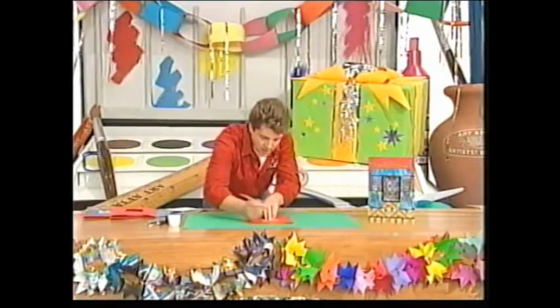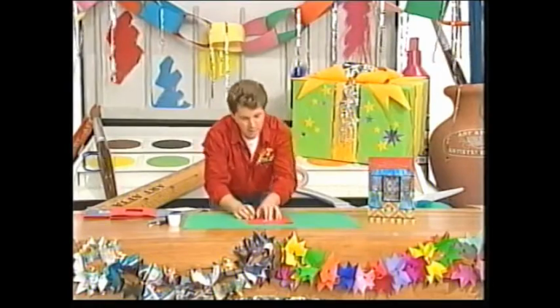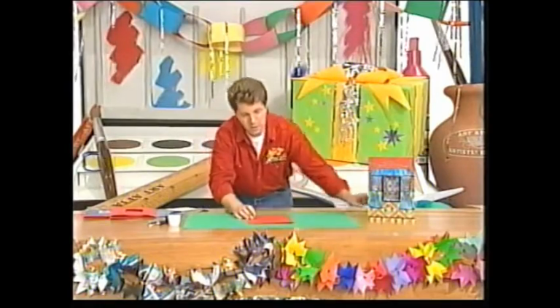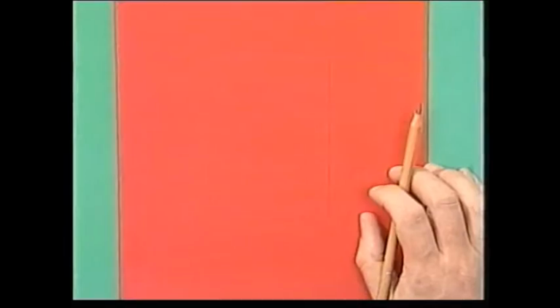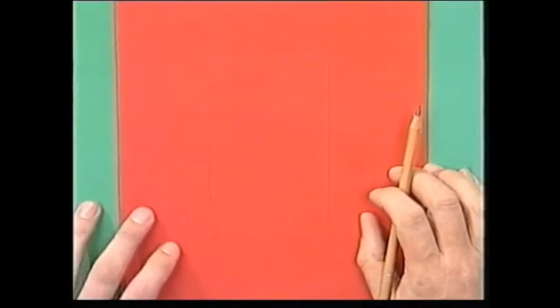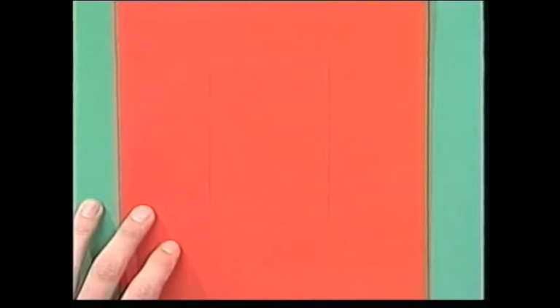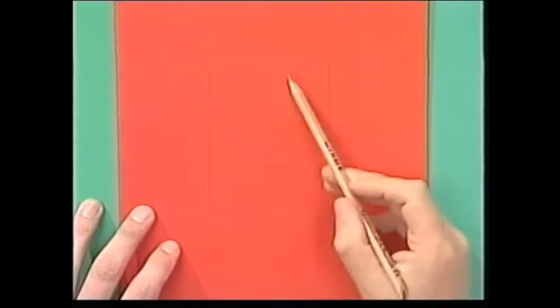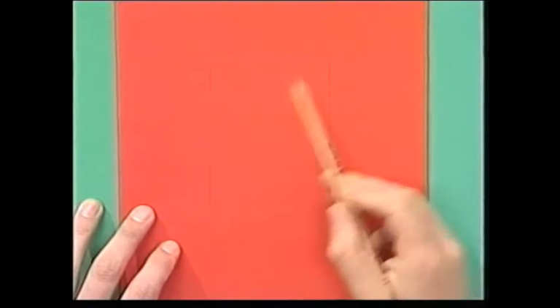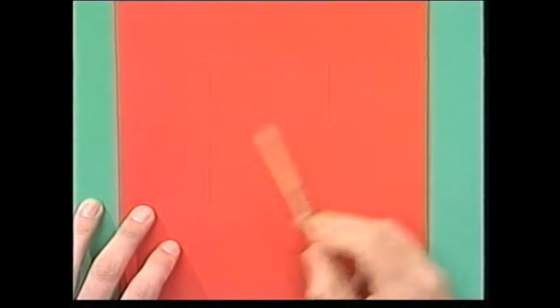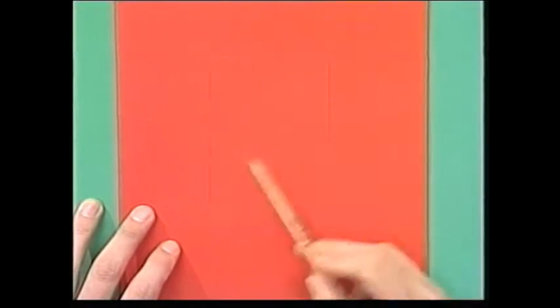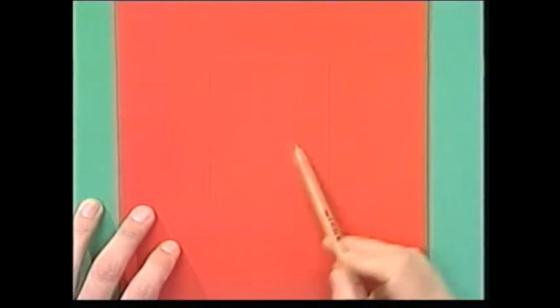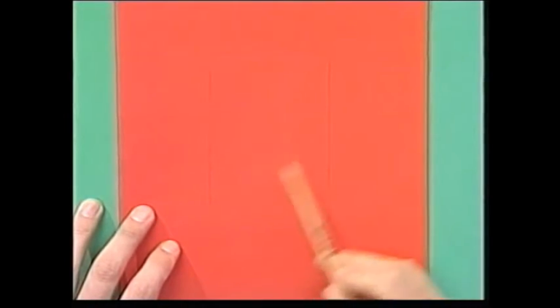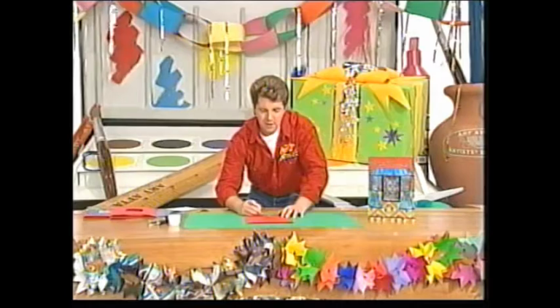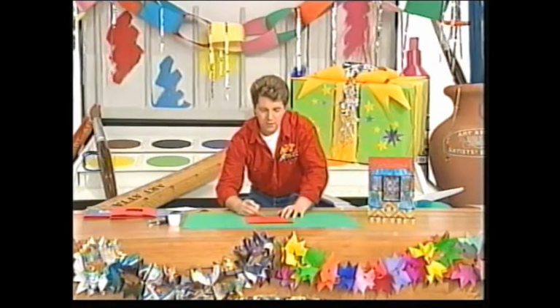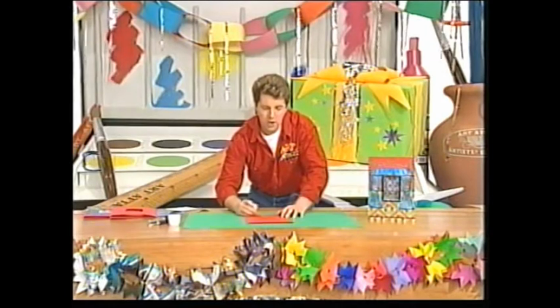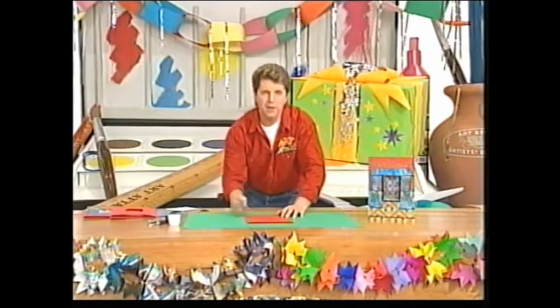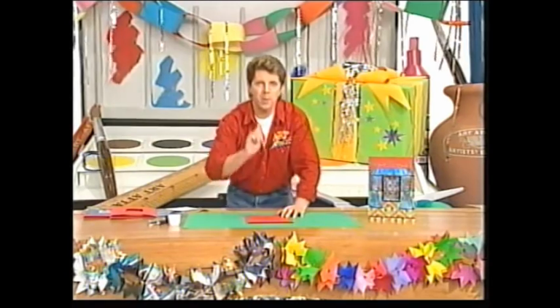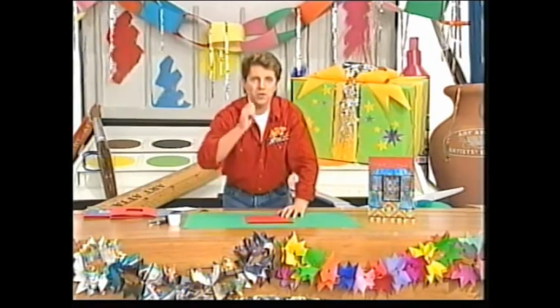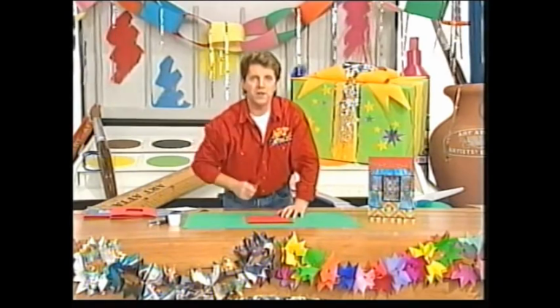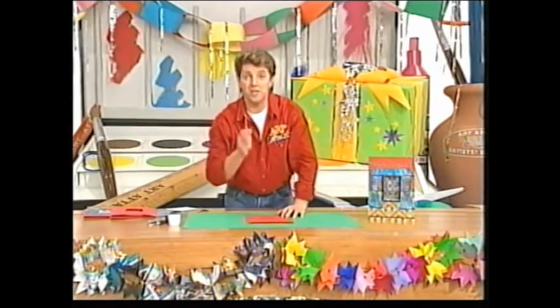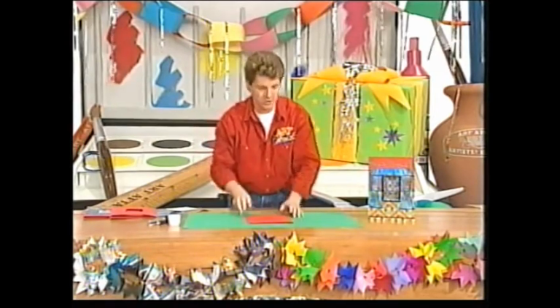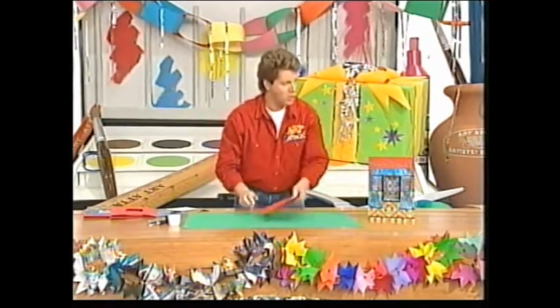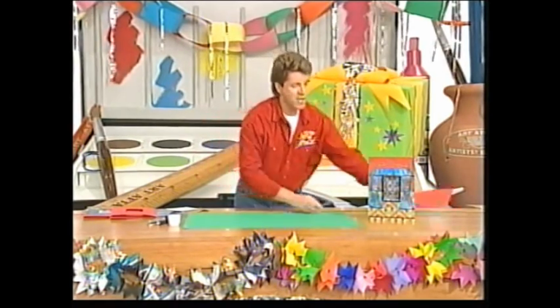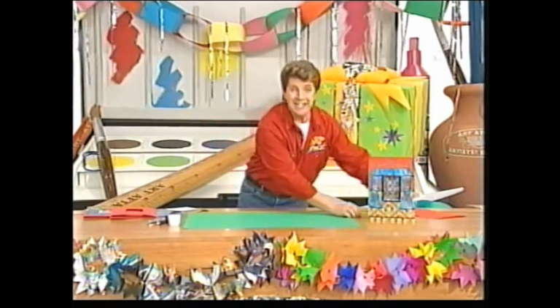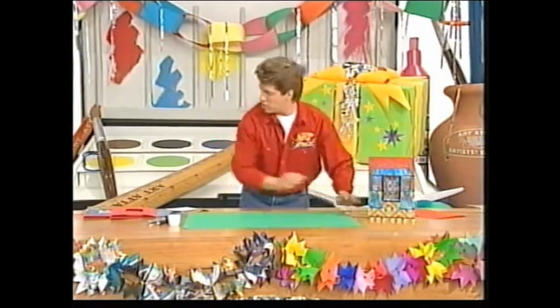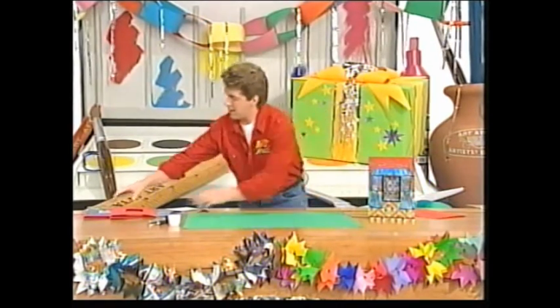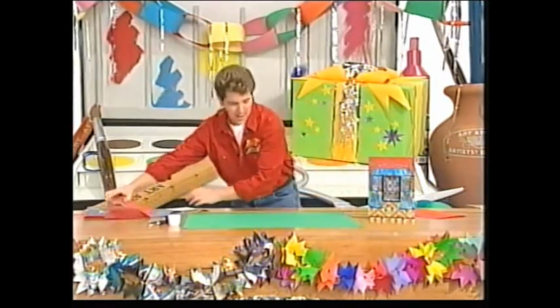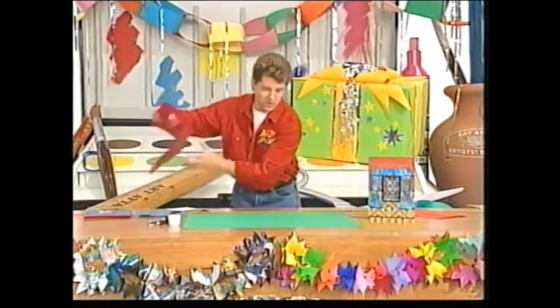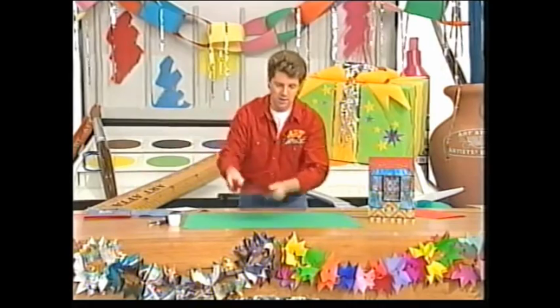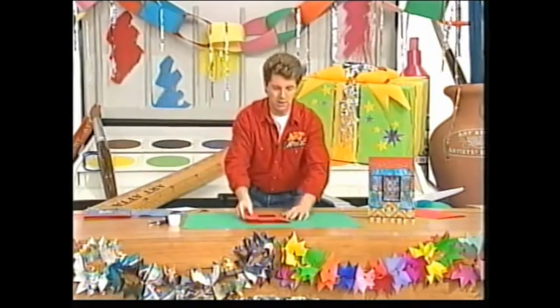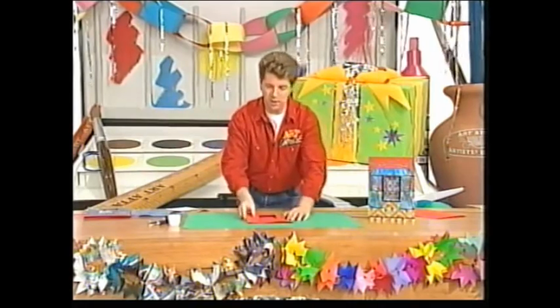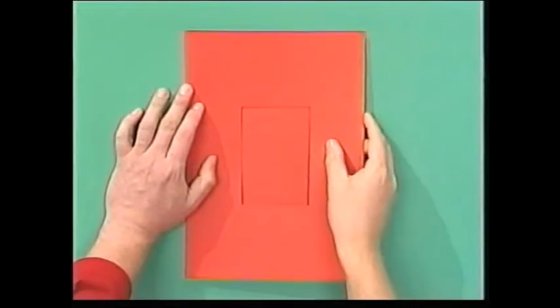And you've got something that looks like that, and the idea is to cut this area out. If you're cutting cardboard, you might need to pop your pencil through first to get started. Cut it out as neatly as you can, and you'll have something that looks like that.